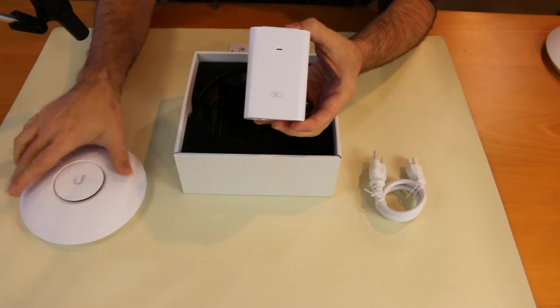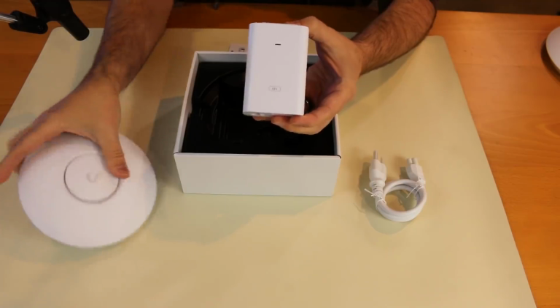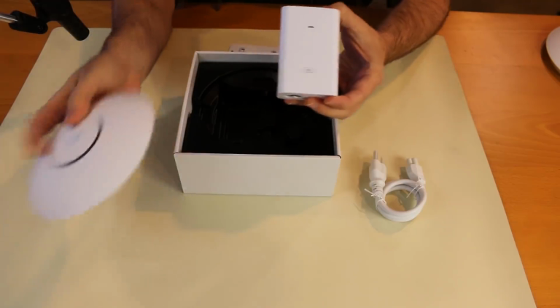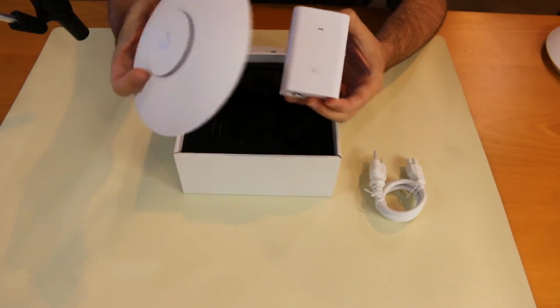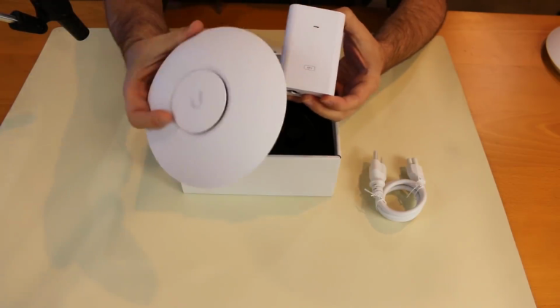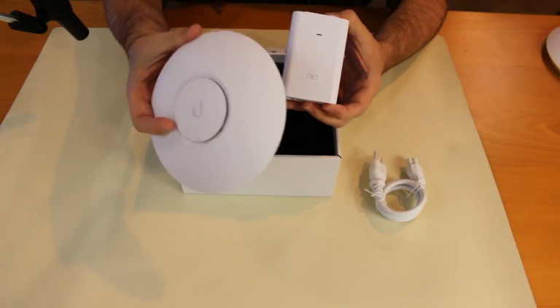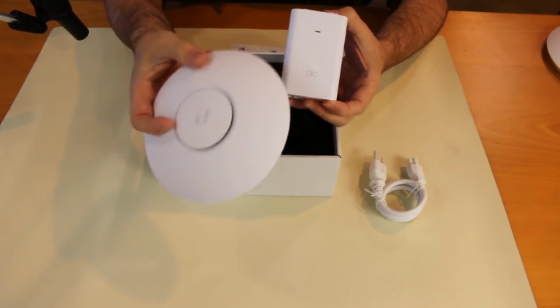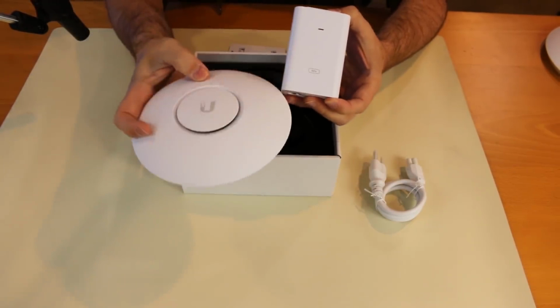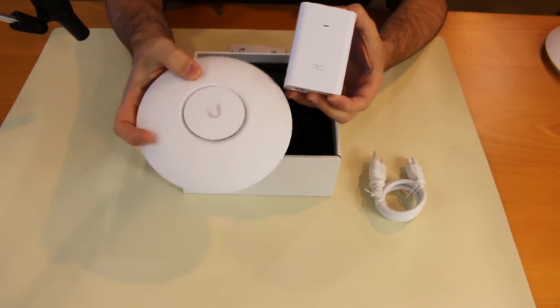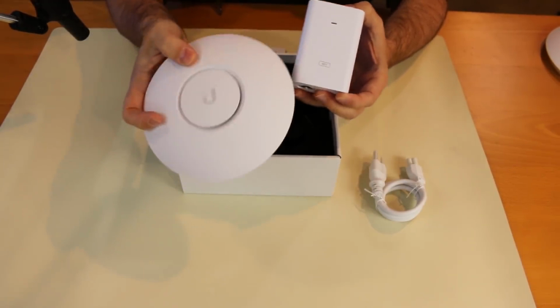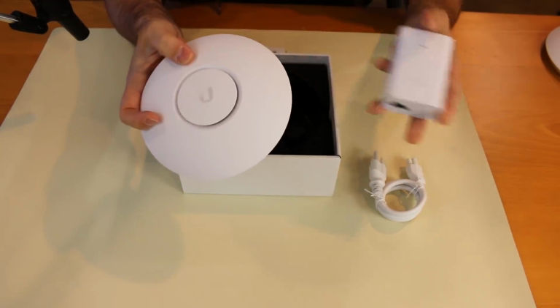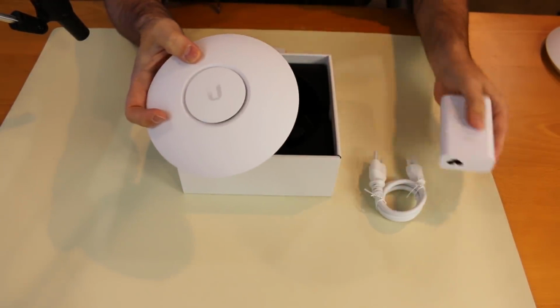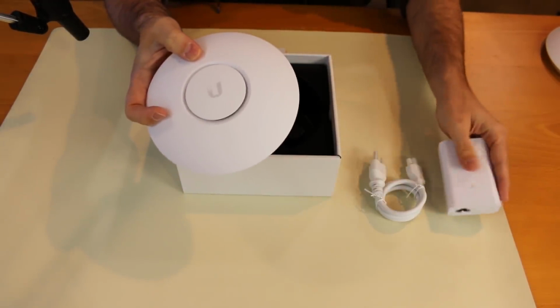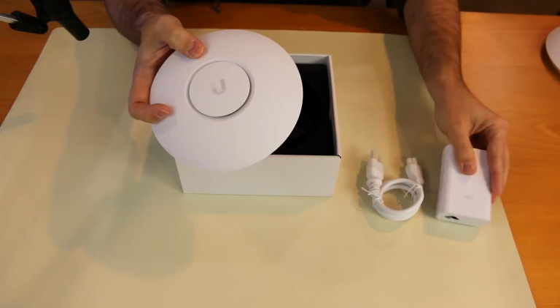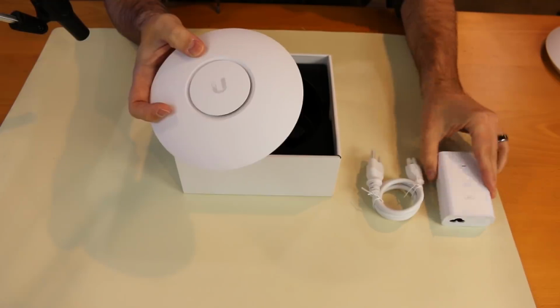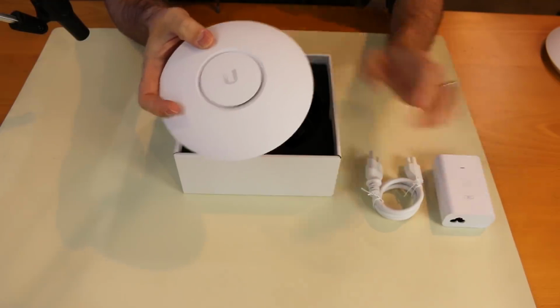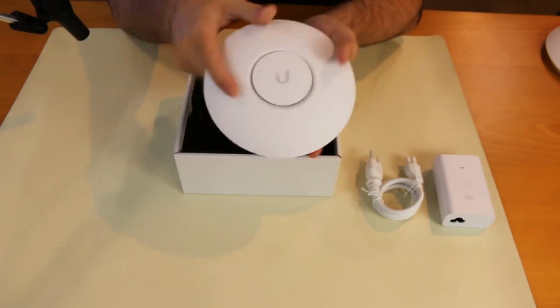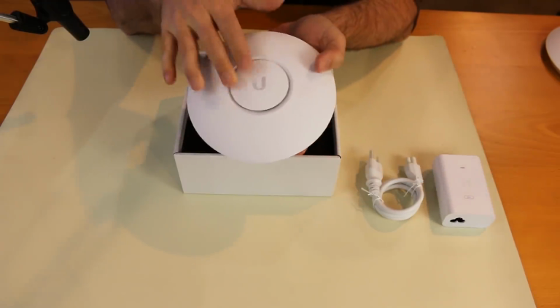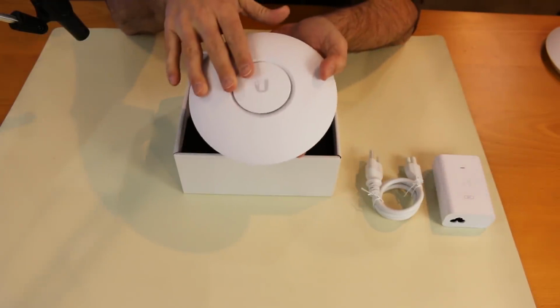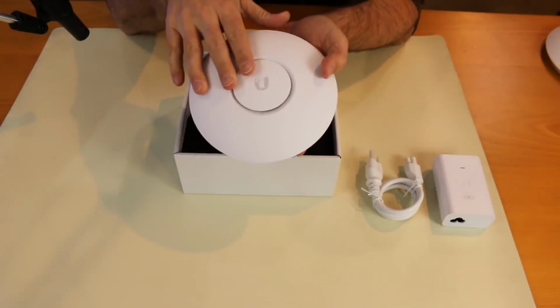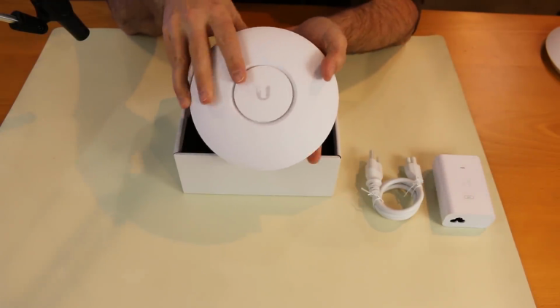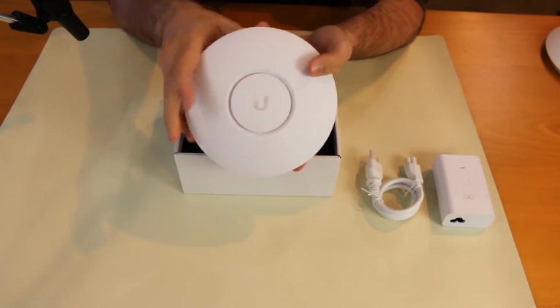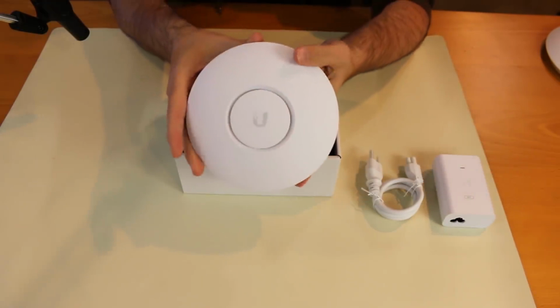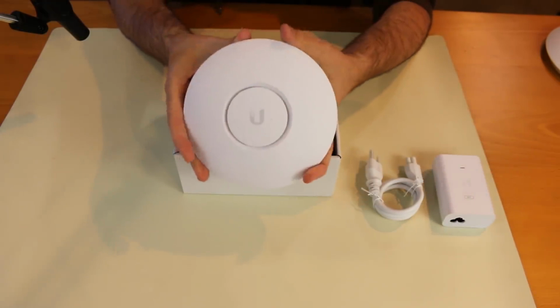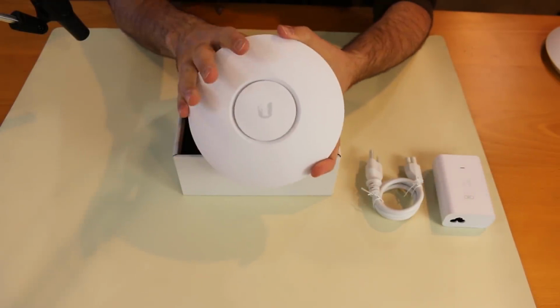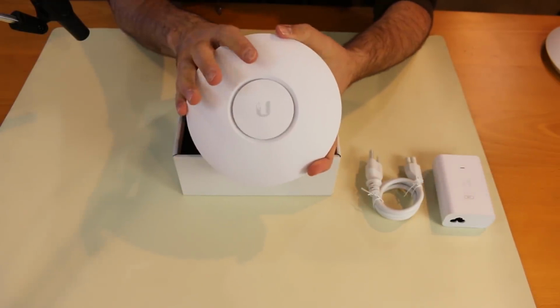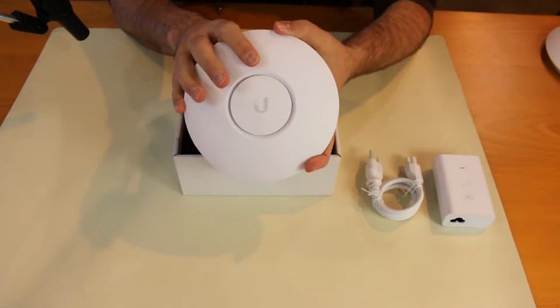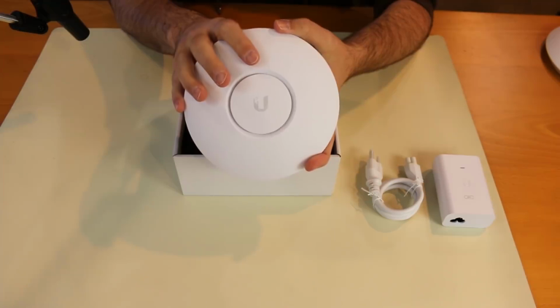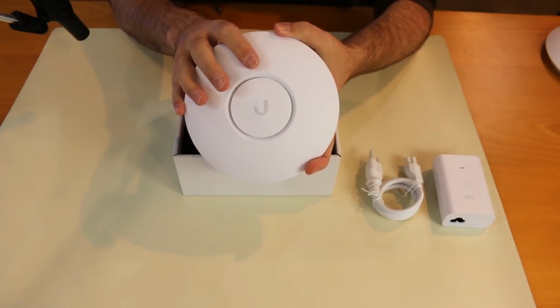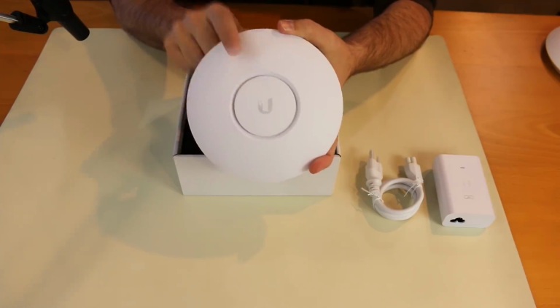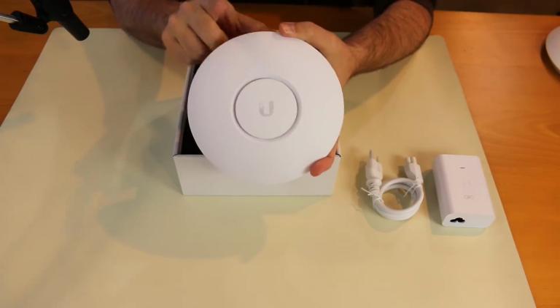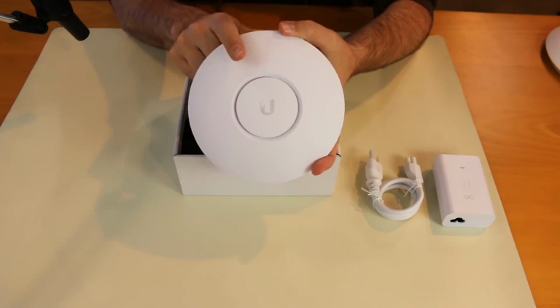The Nano HD is powered not by 24 volt passive, like some of the other Ubiquiti access points — certainly like the UAP Lite, which is a very similar form factor. This is actually powered by 802.3AF POE.